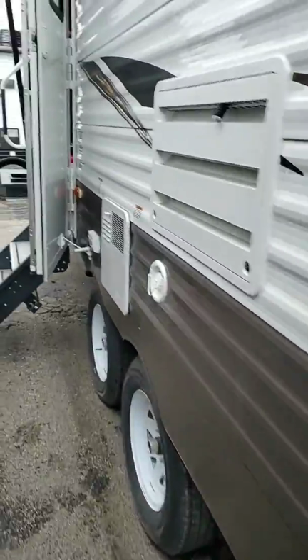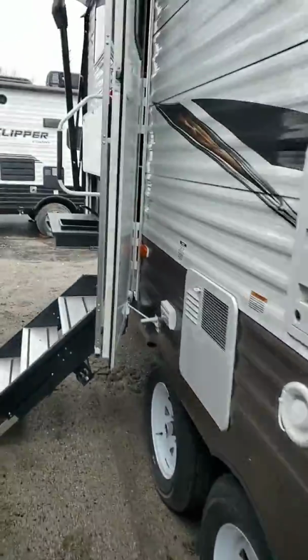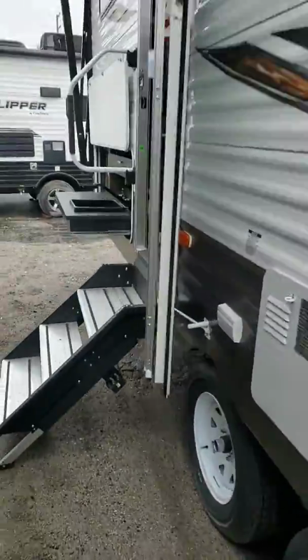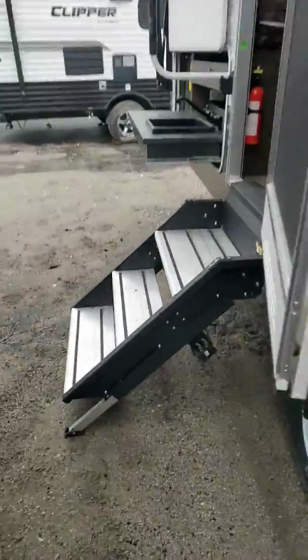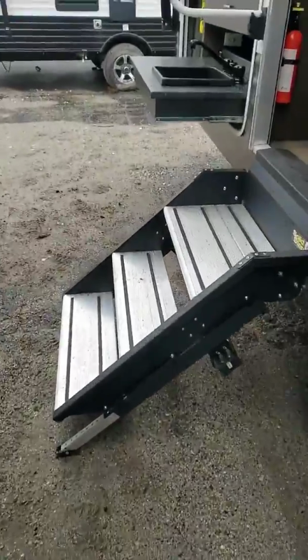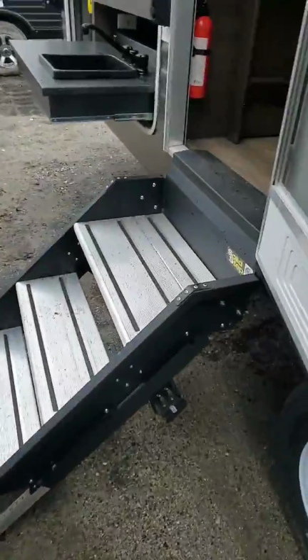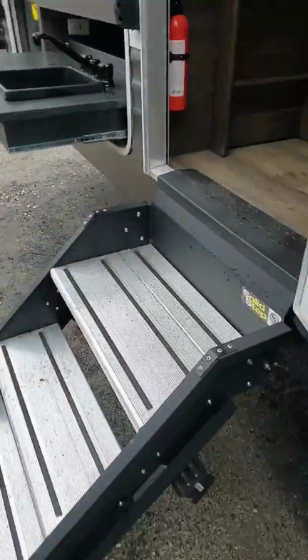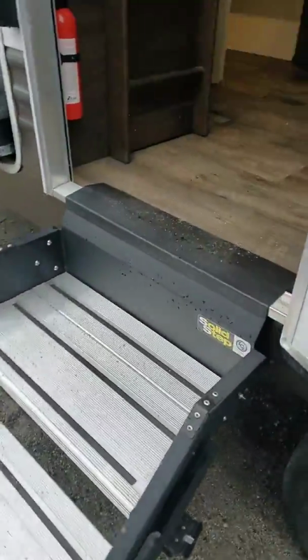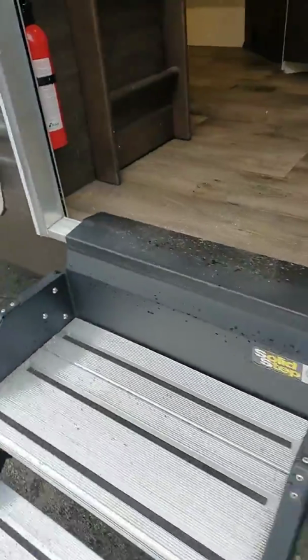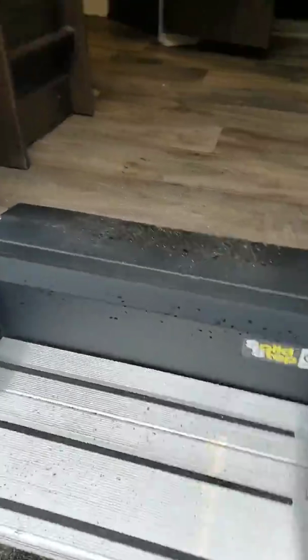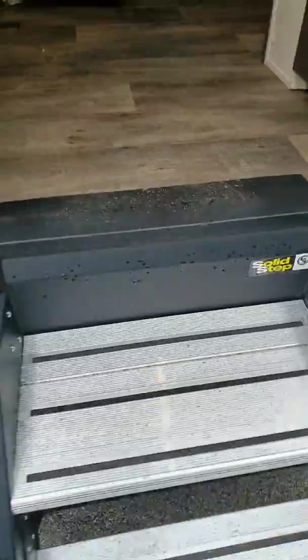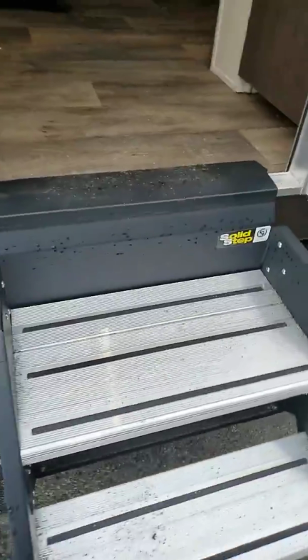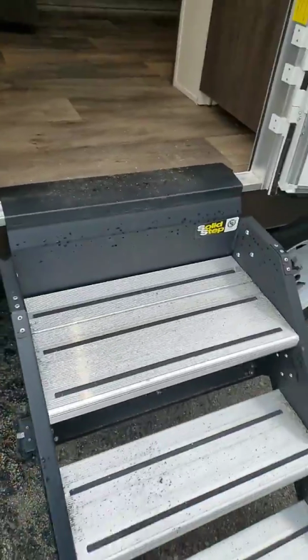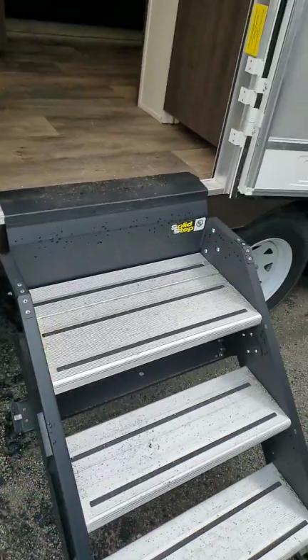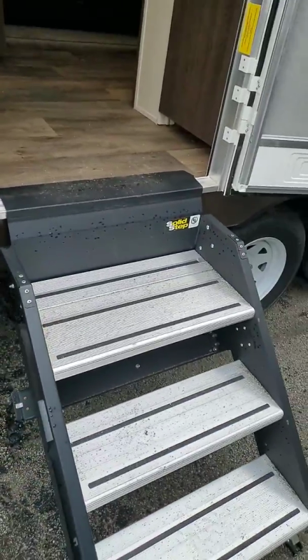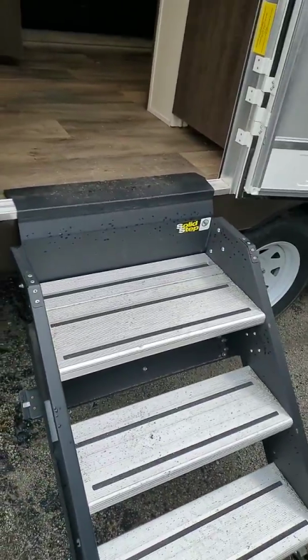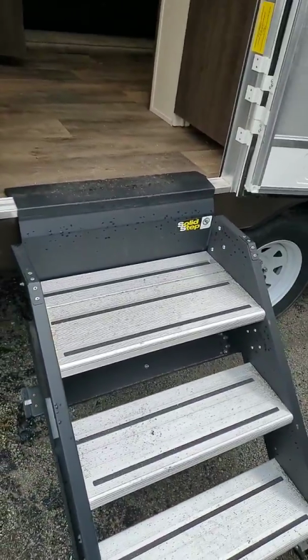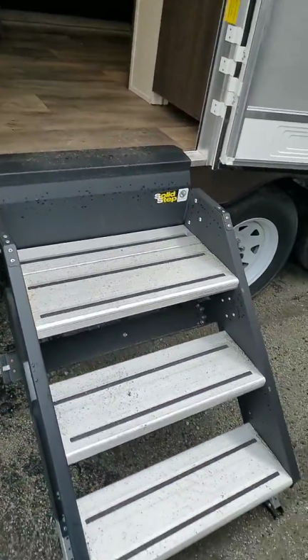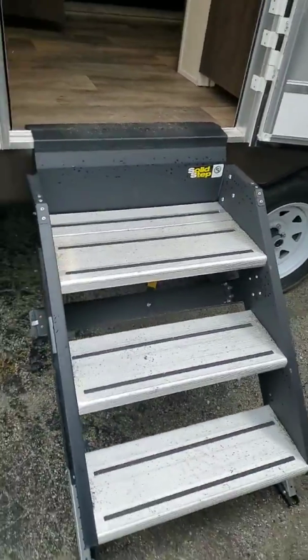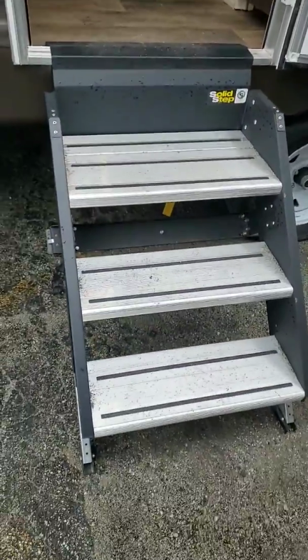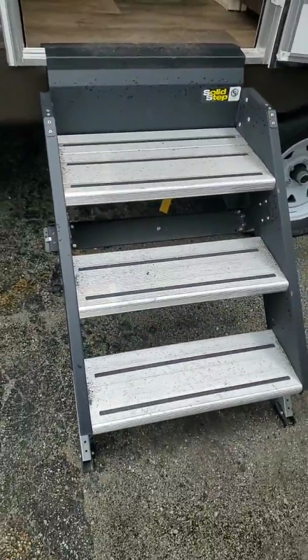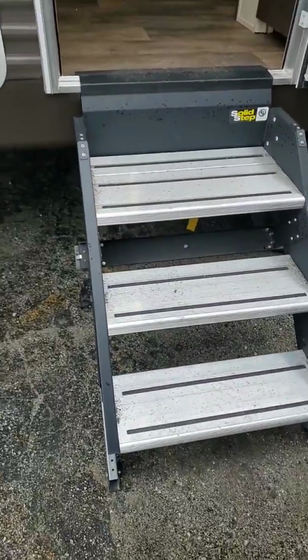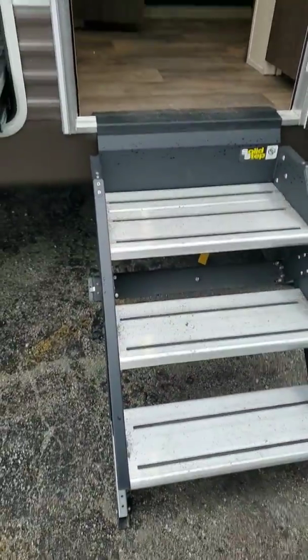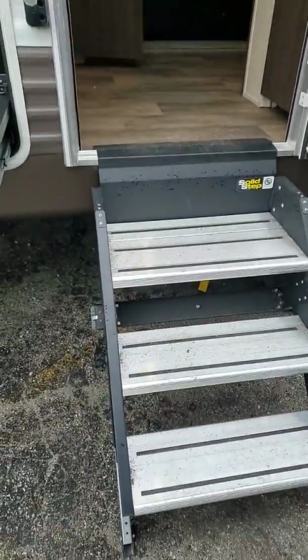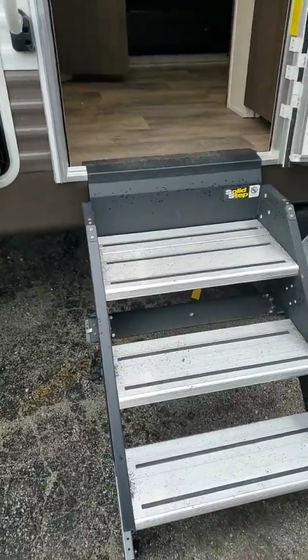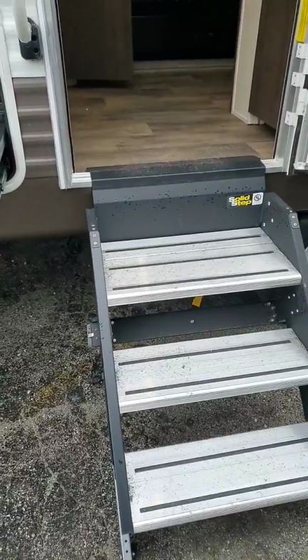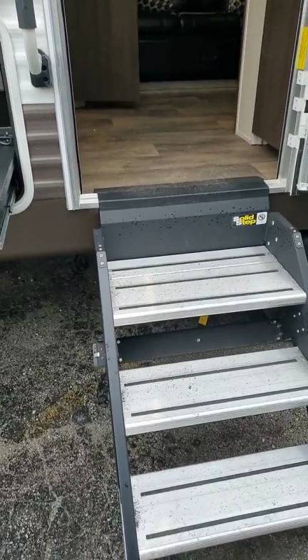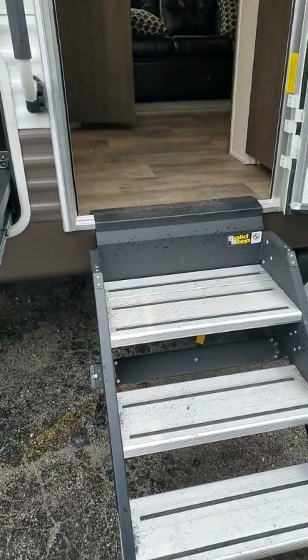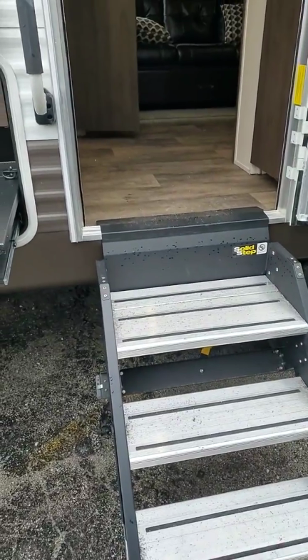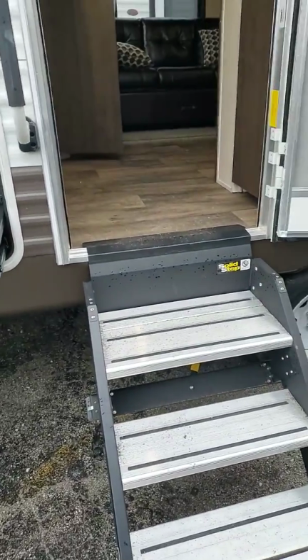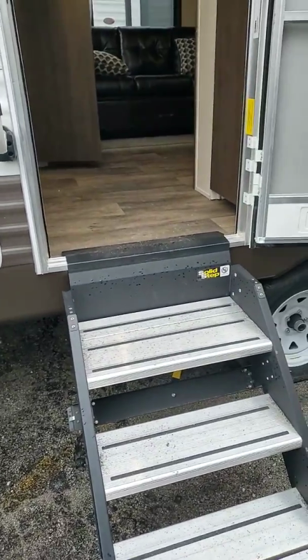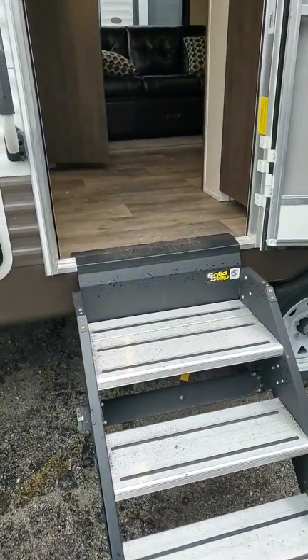Going down the side here, you get wide steps. Notice the large solid step up top. This makes it very easy for folks with bad knees, bad ankles, and hips to get in and out.